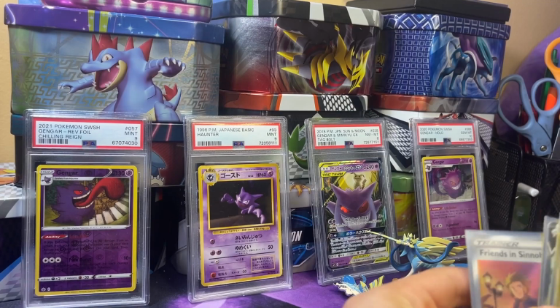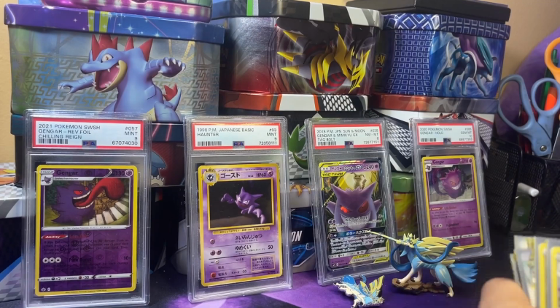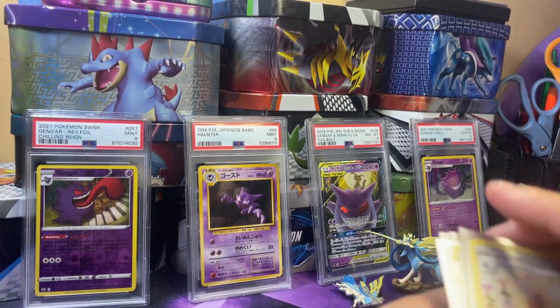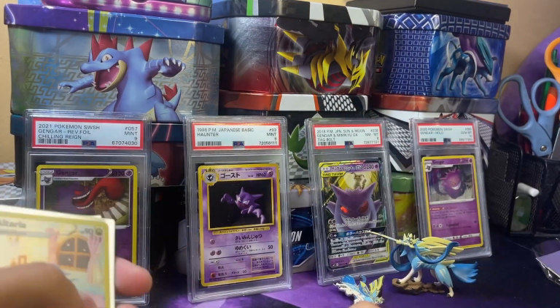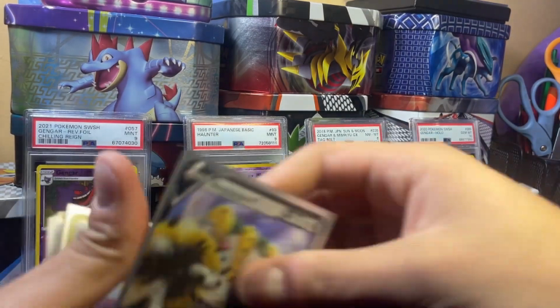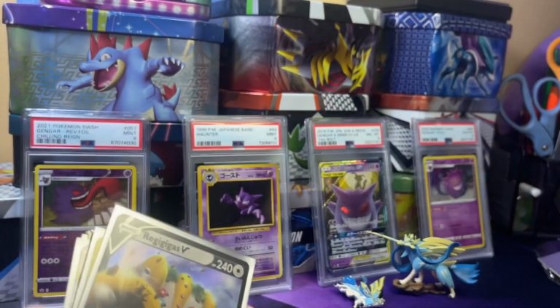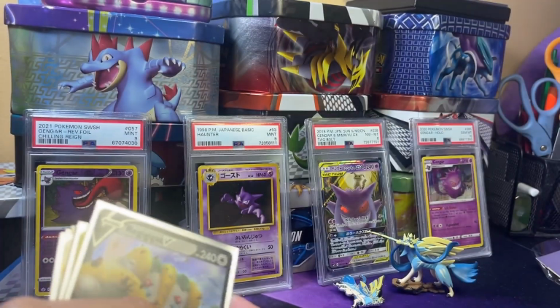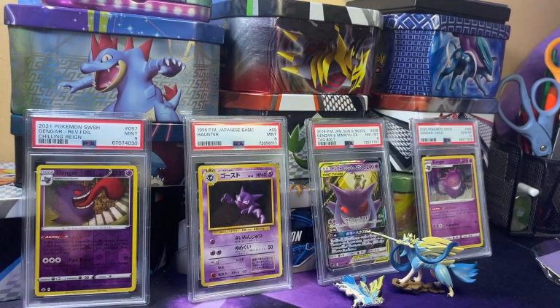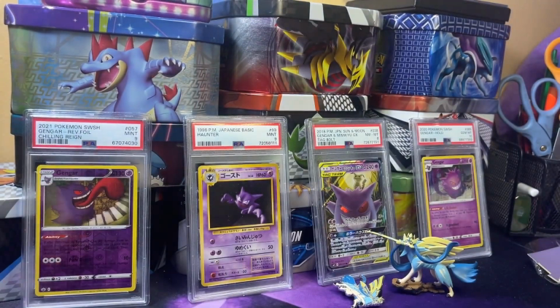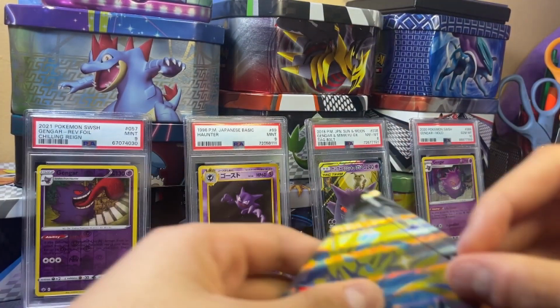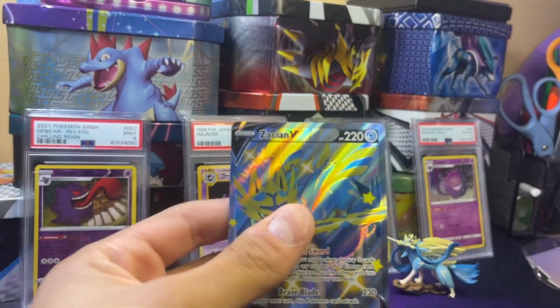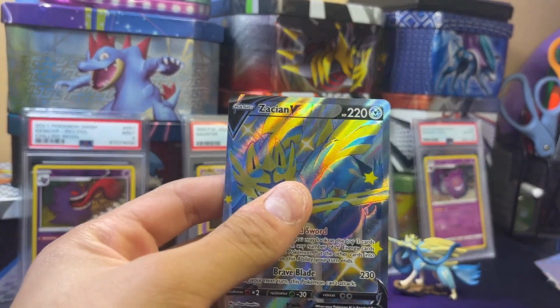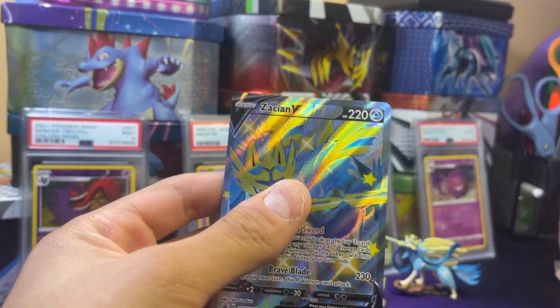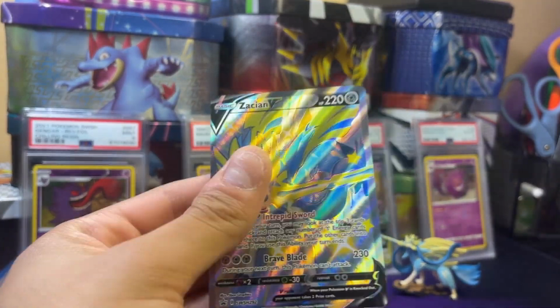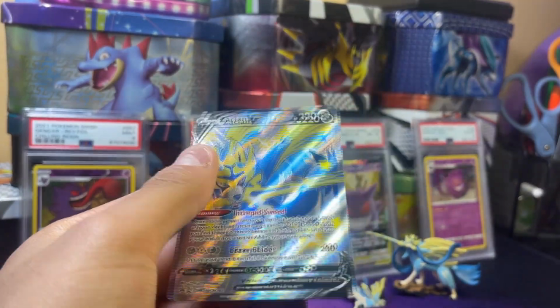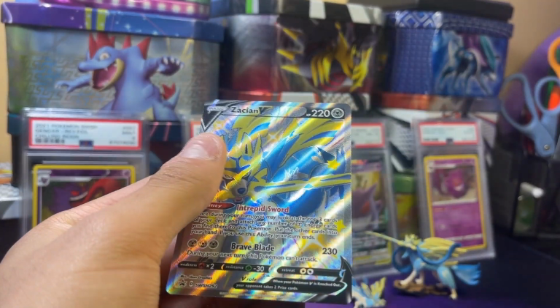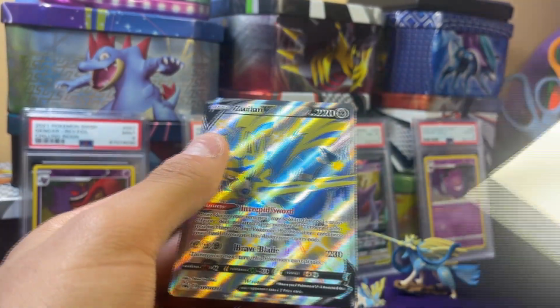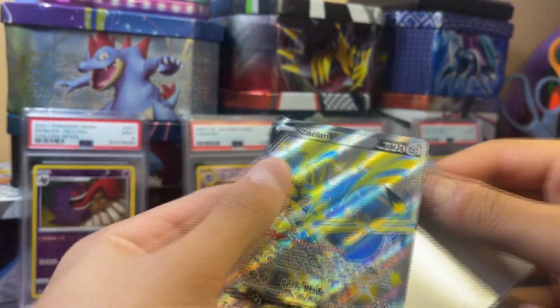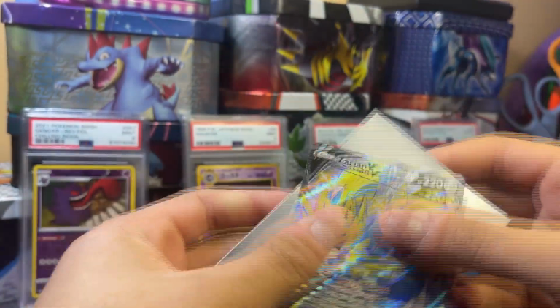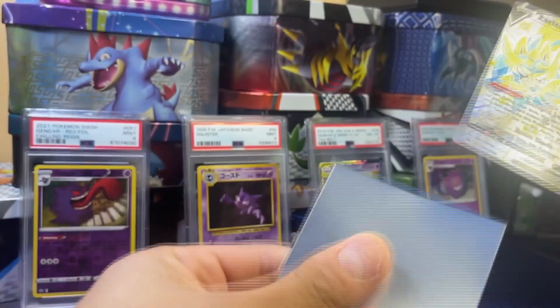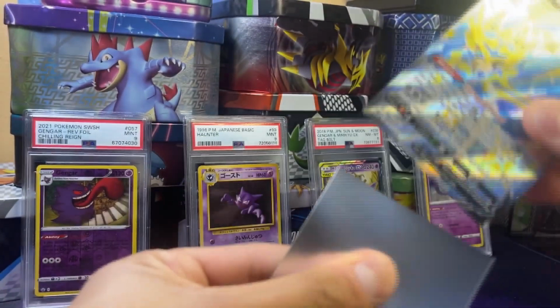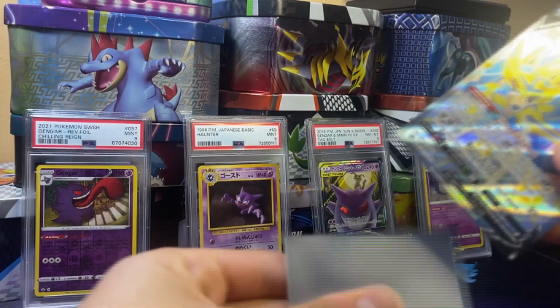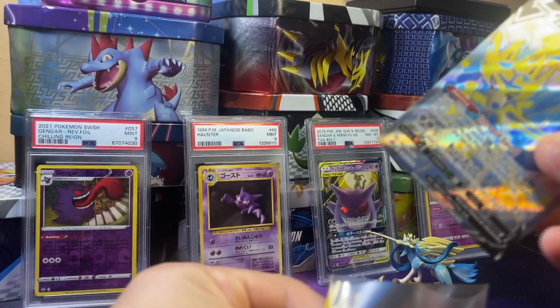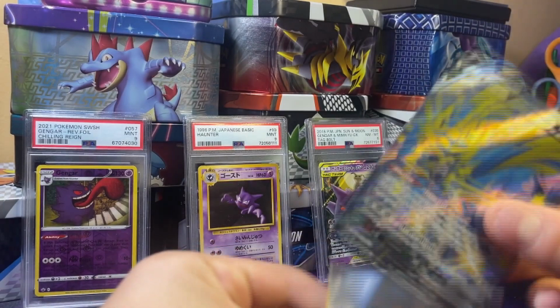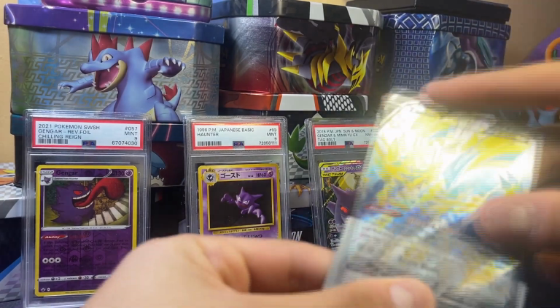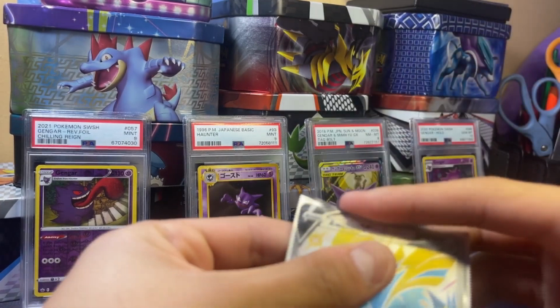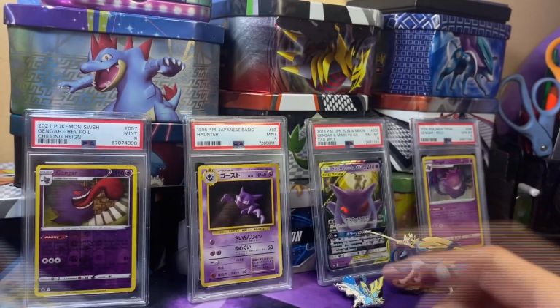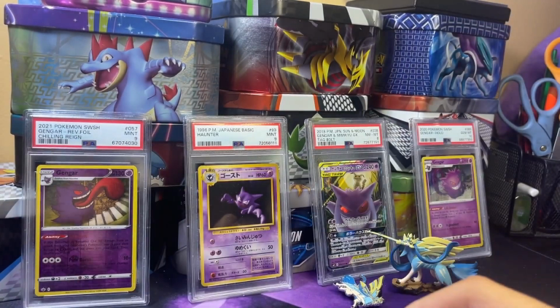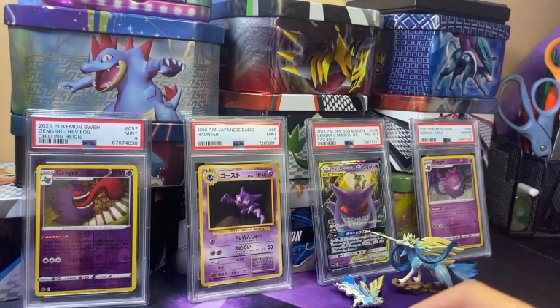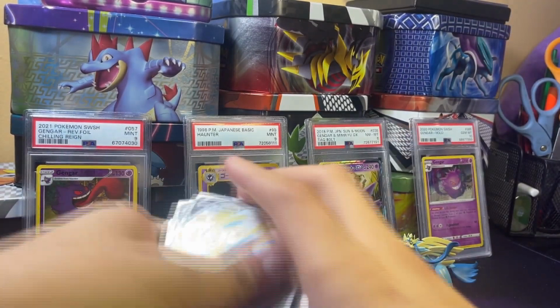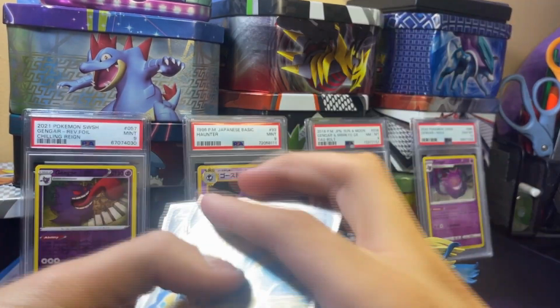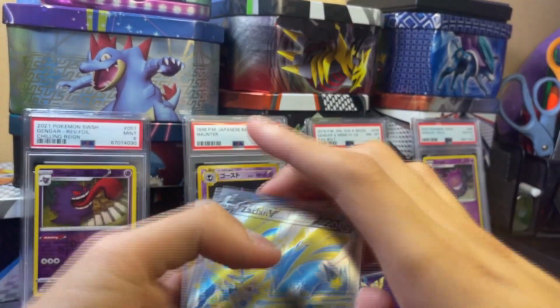Let's get all the pulls out and sleeve the promo card too — it's a very nice shiny Zation V type card. Very, very nice.